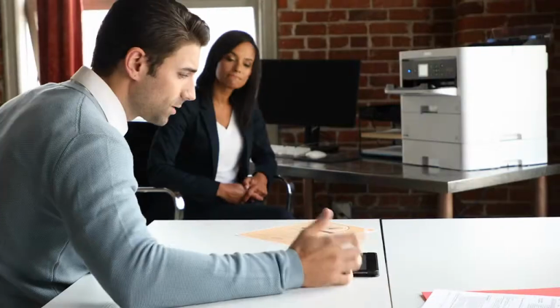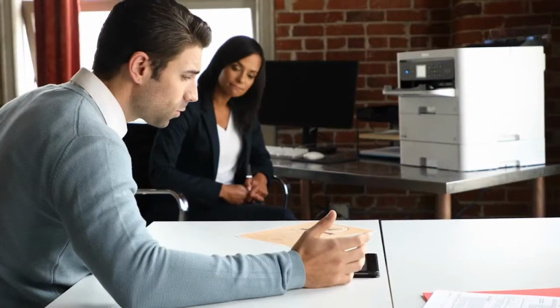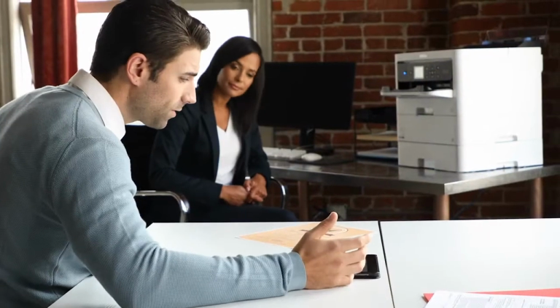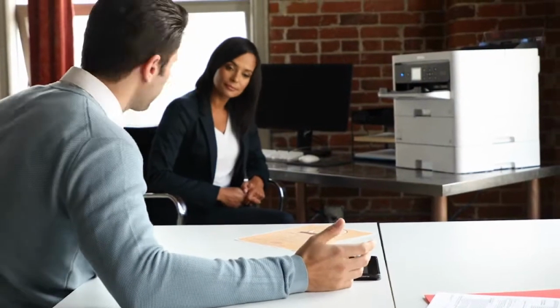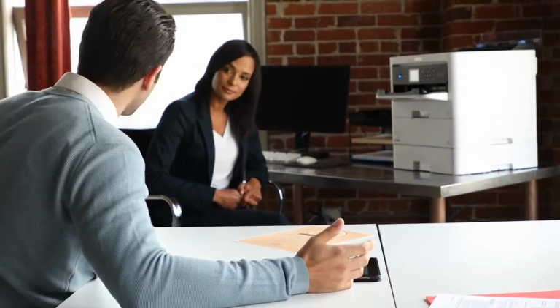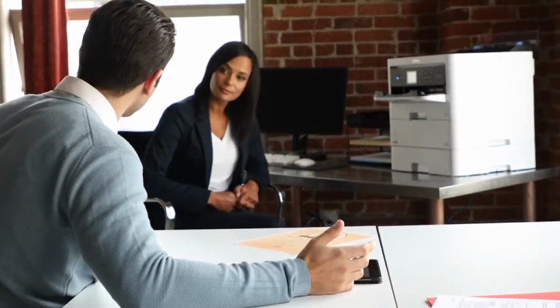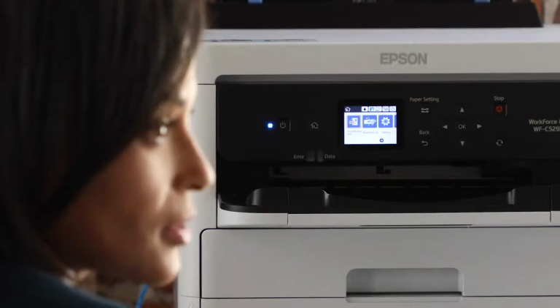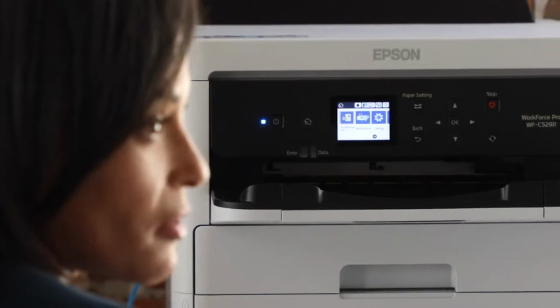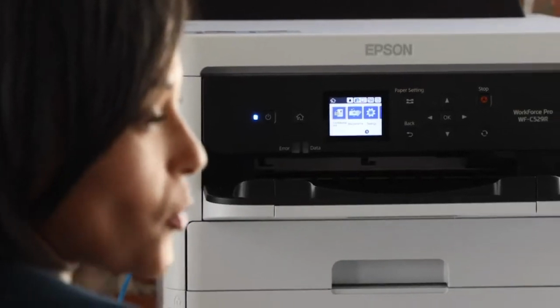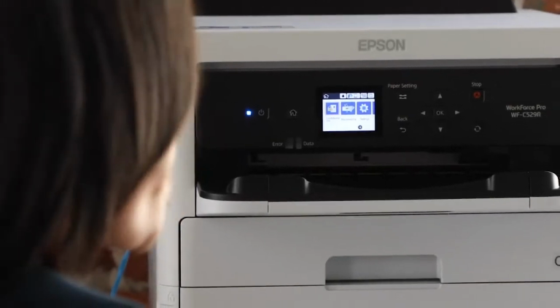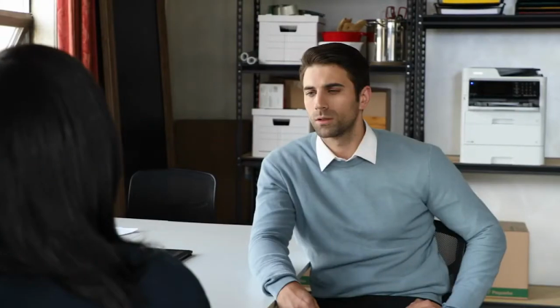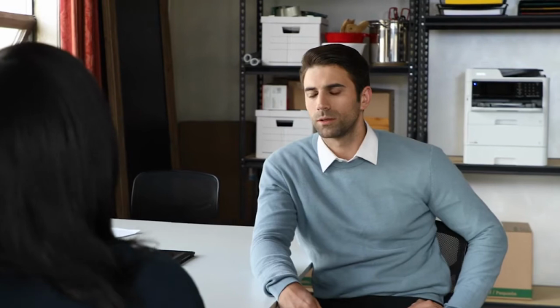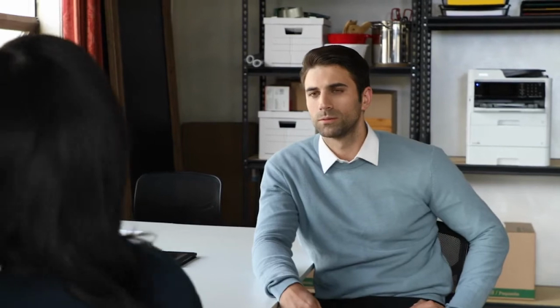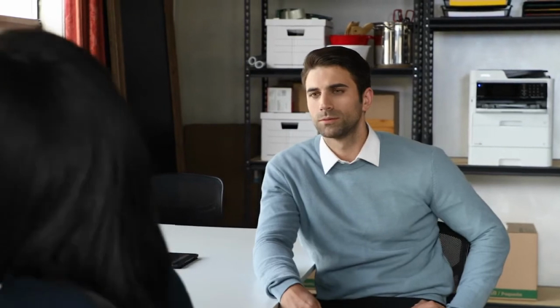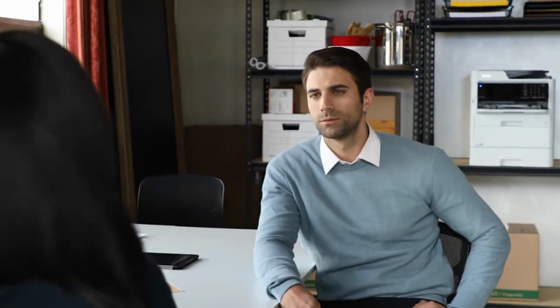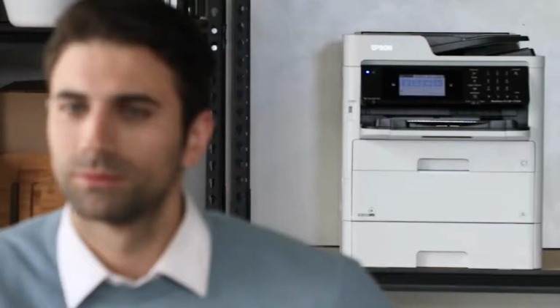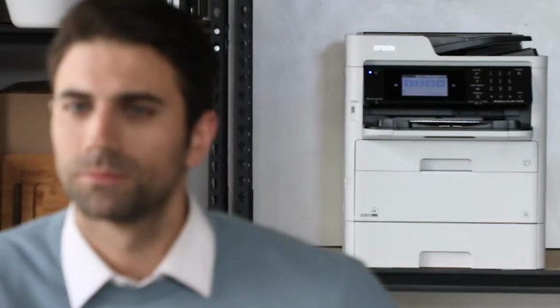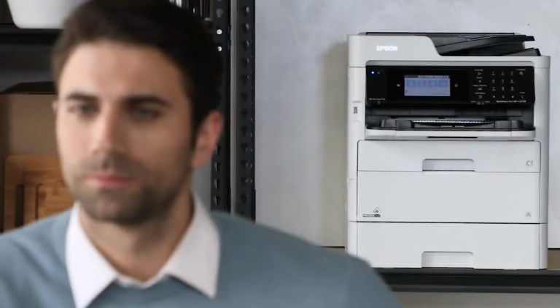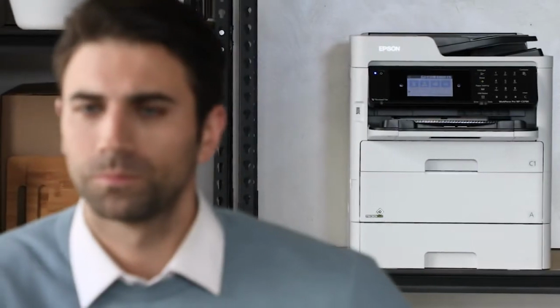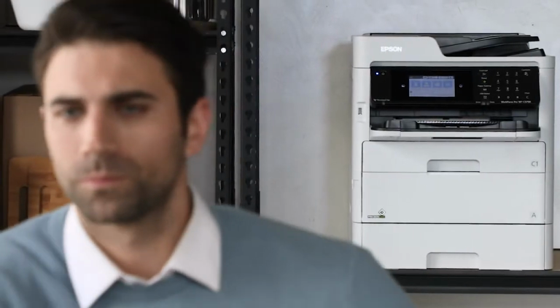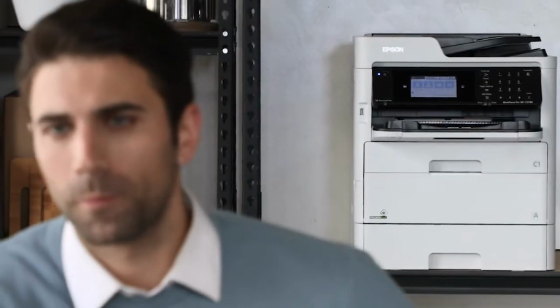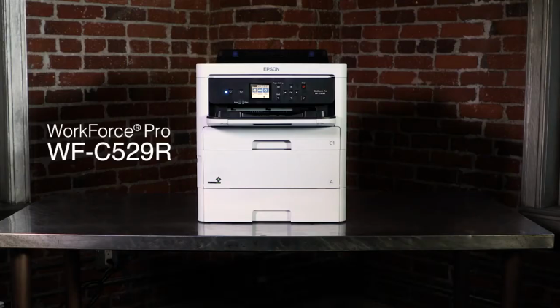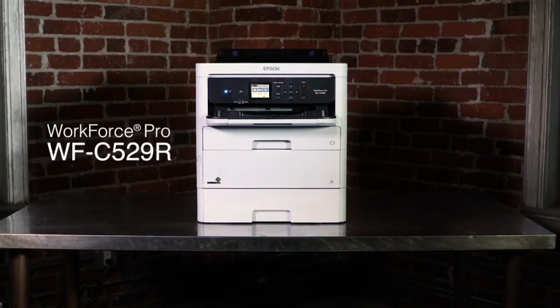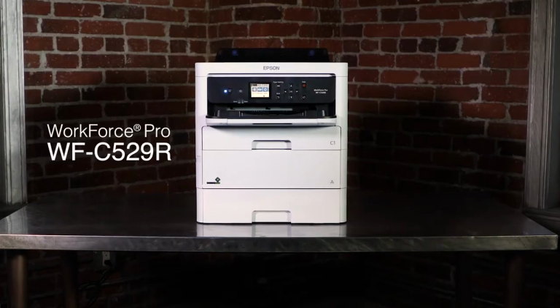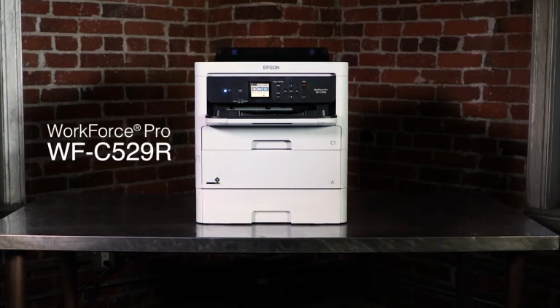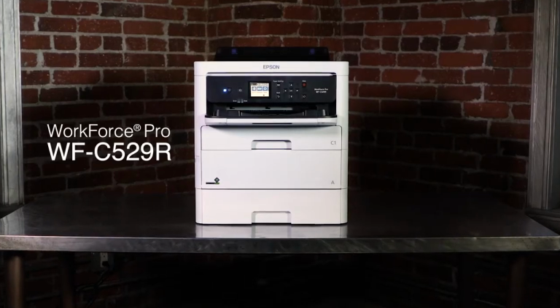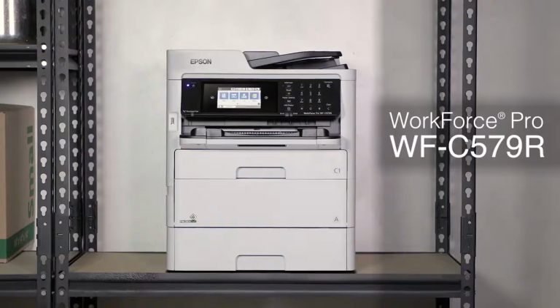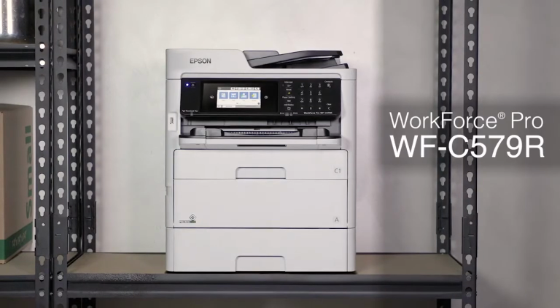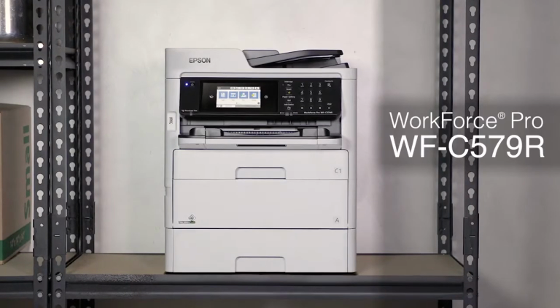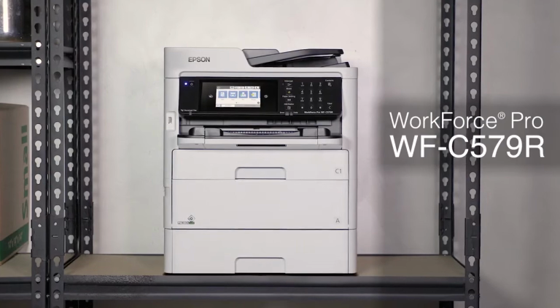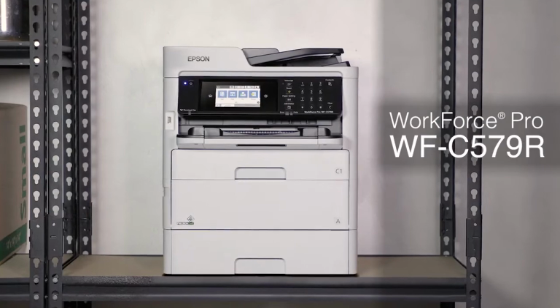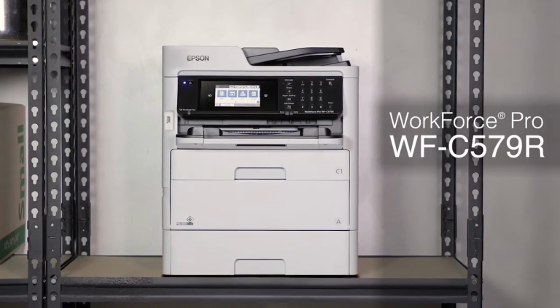For busy work groups and team printing projects, Epson WorkForce Pro C500R series printers have fast speeds and low printing costs for enhanced productivity.